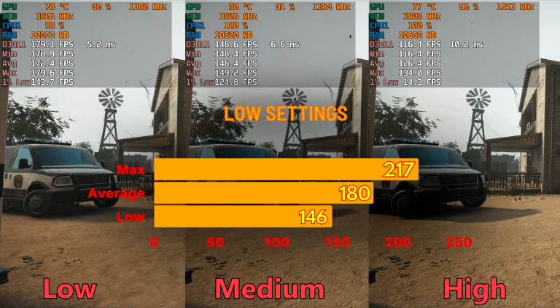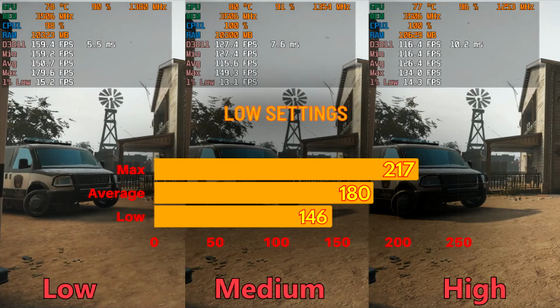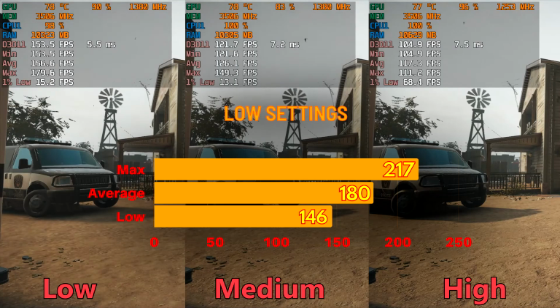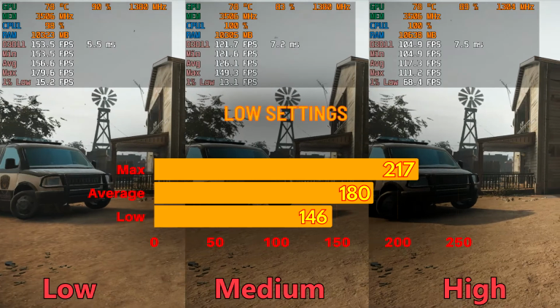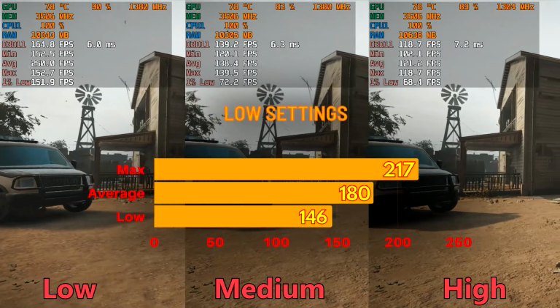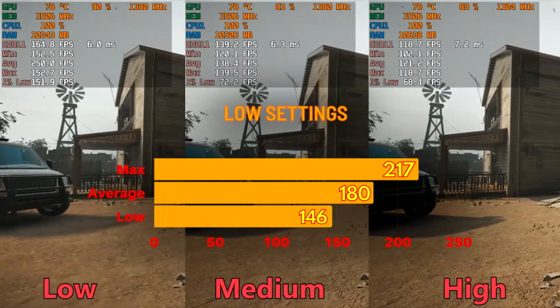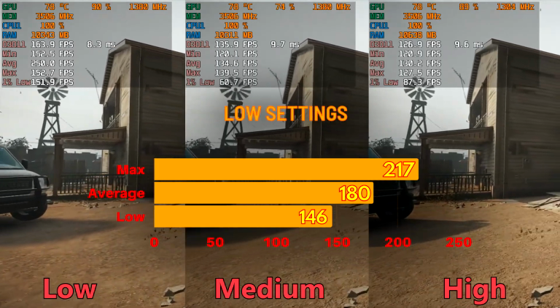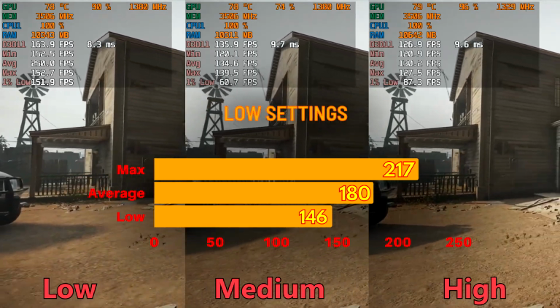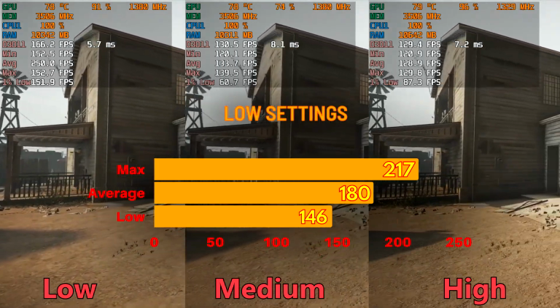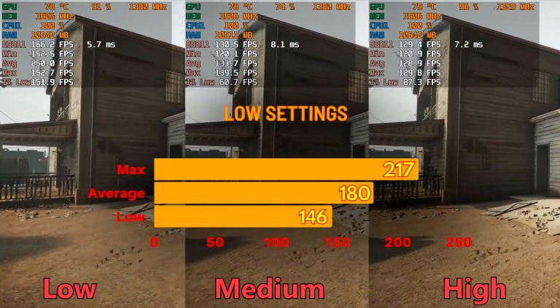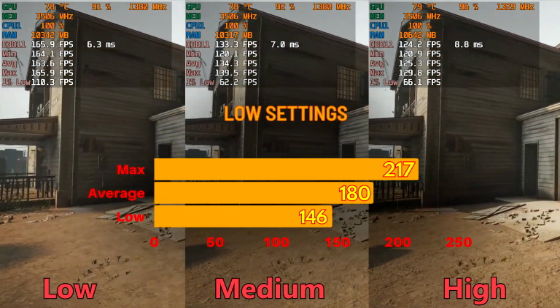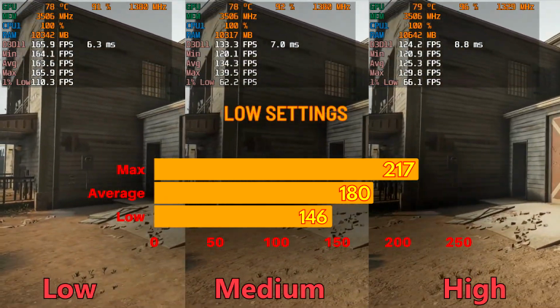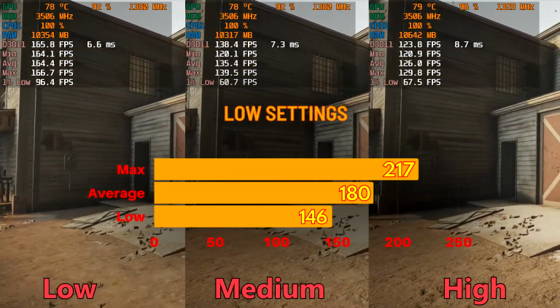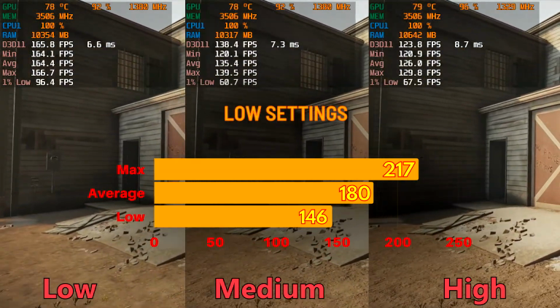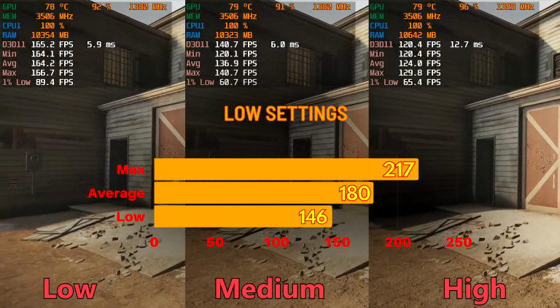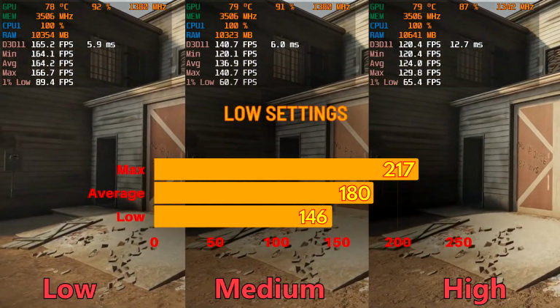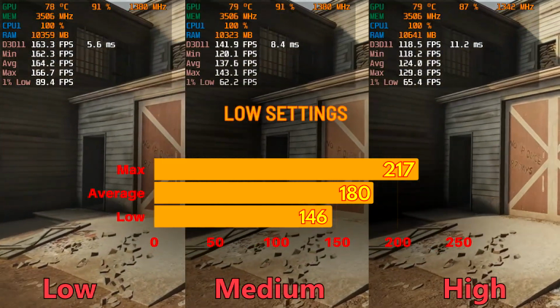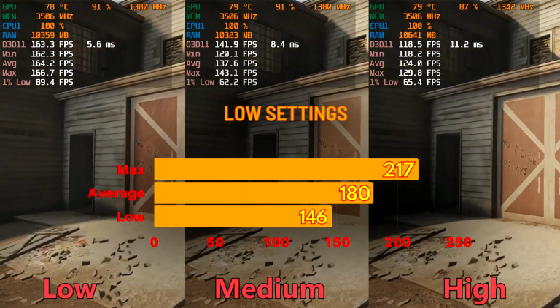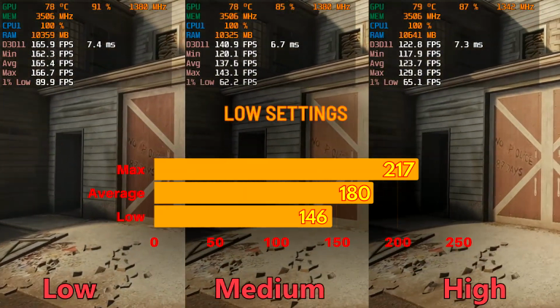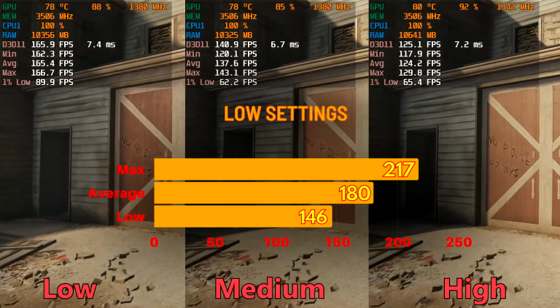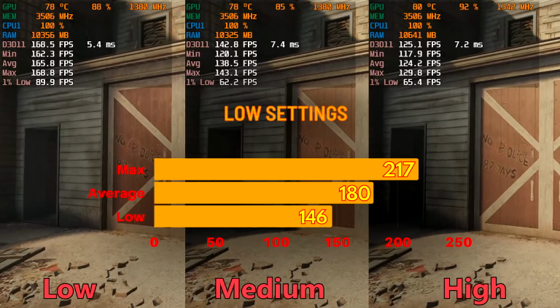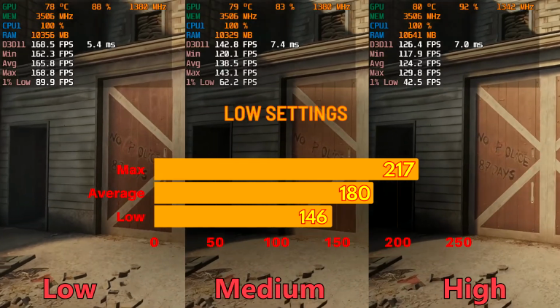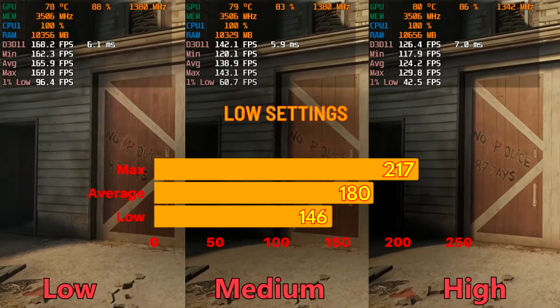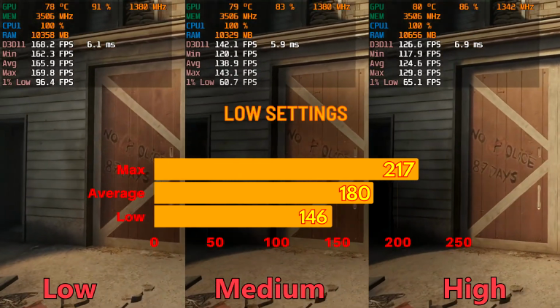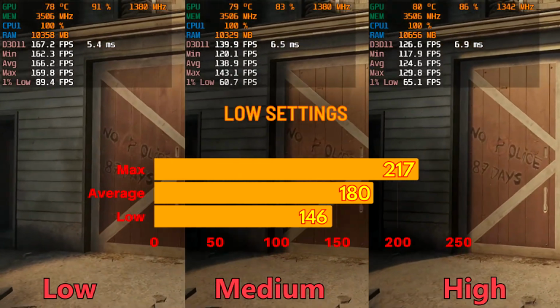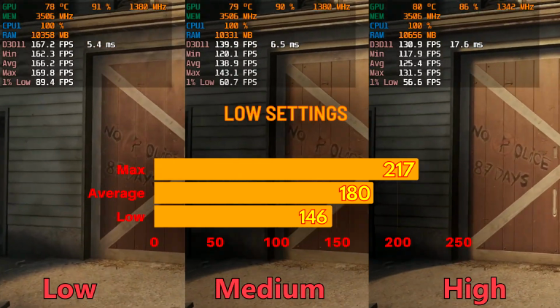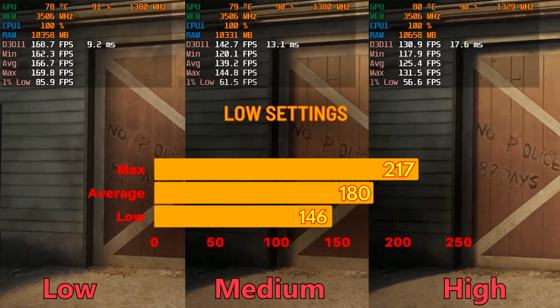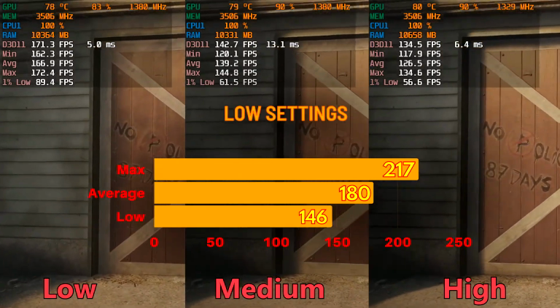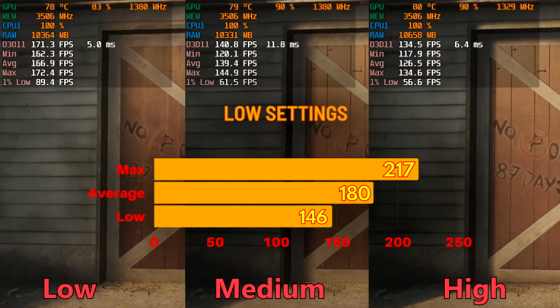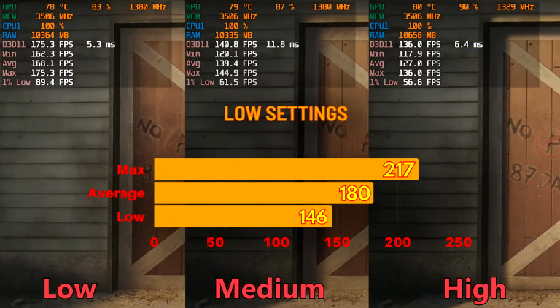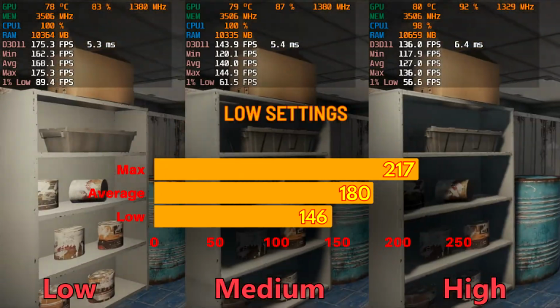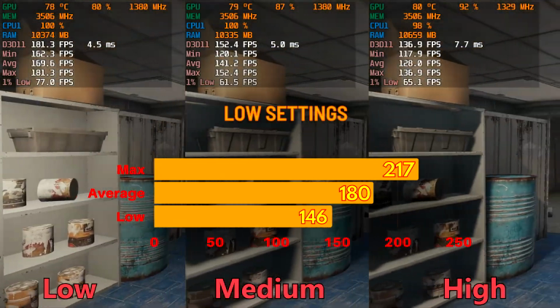For Rainbow Six Siege's Demon Veil, on low settings you will get a maximum FPS of 217, average 180, and low 146.